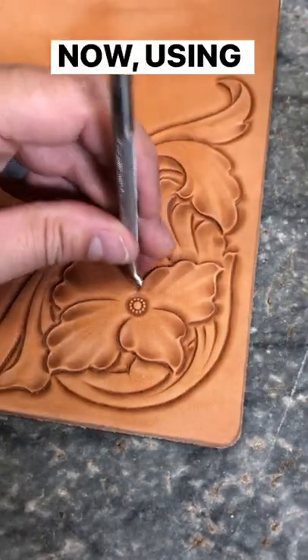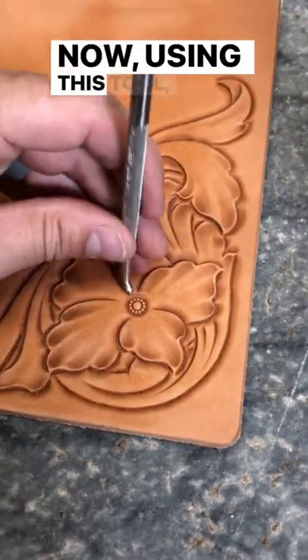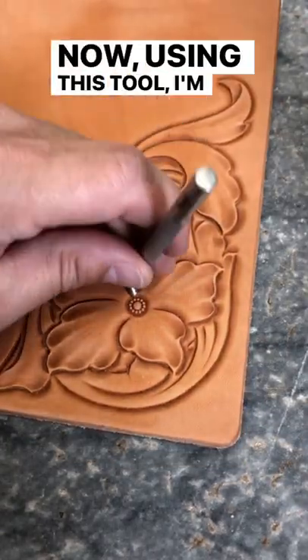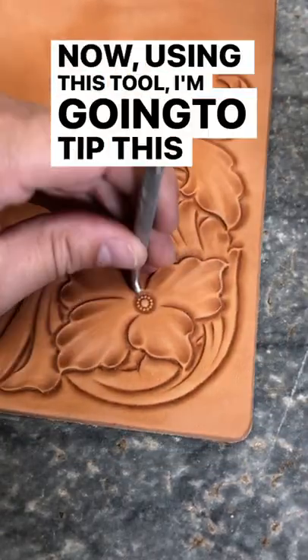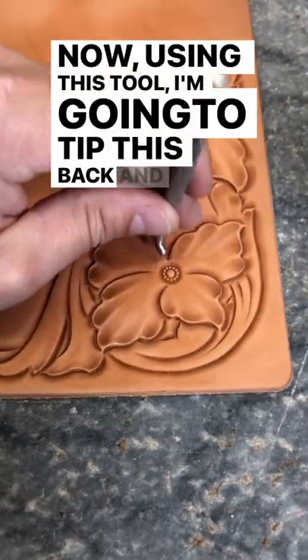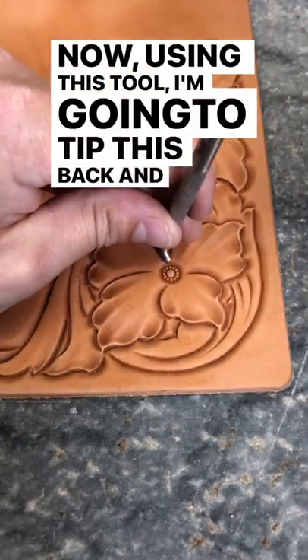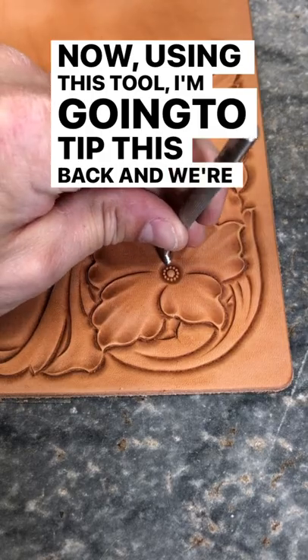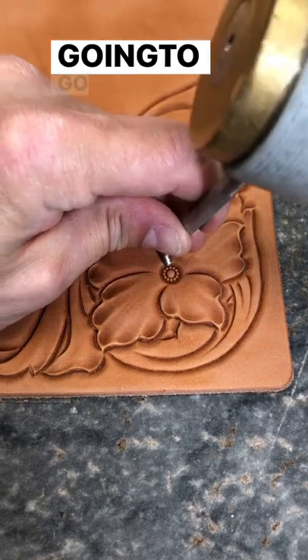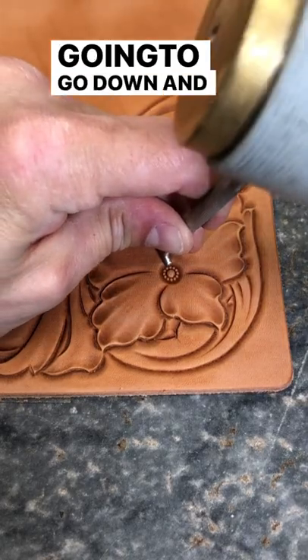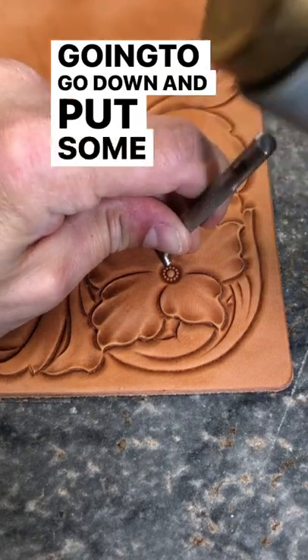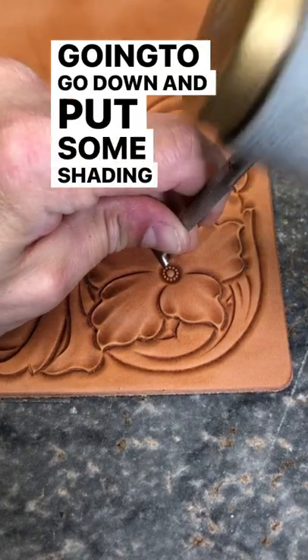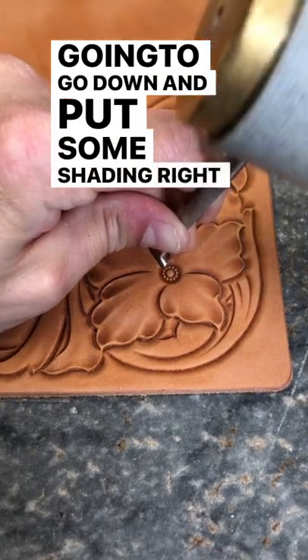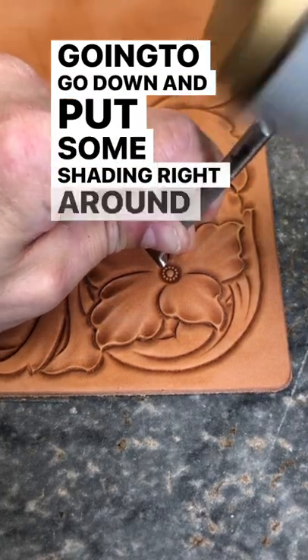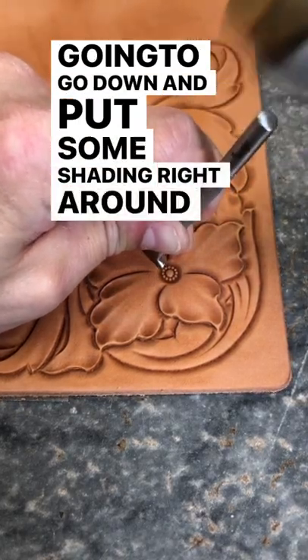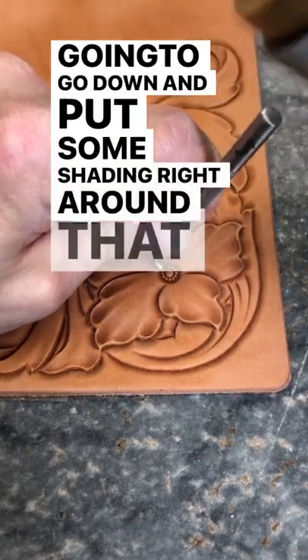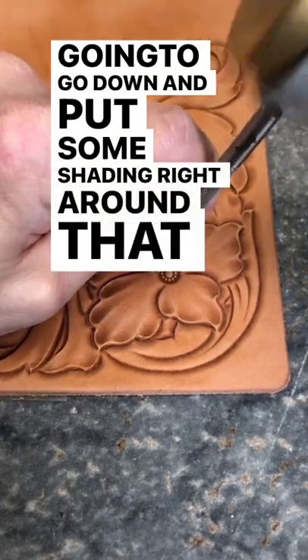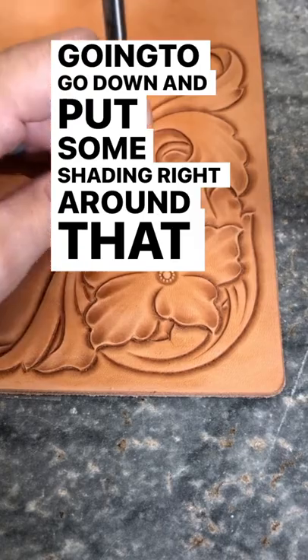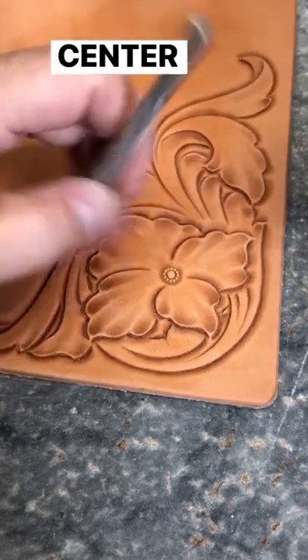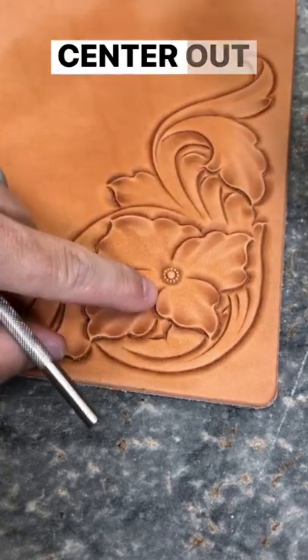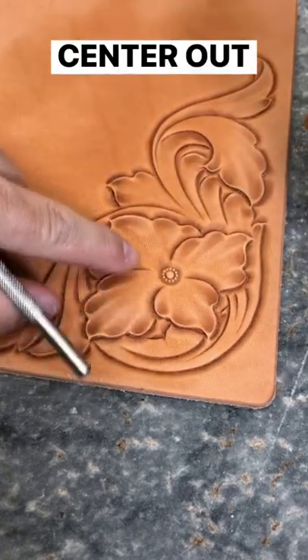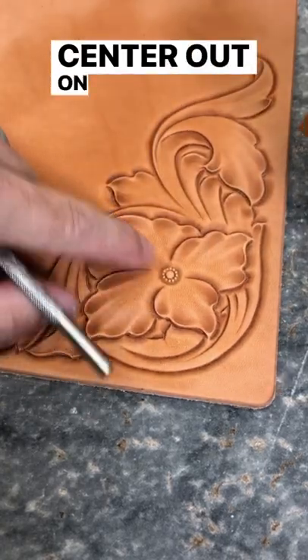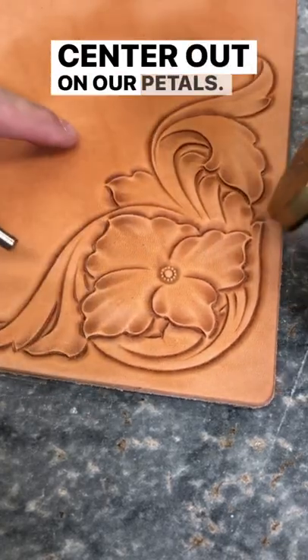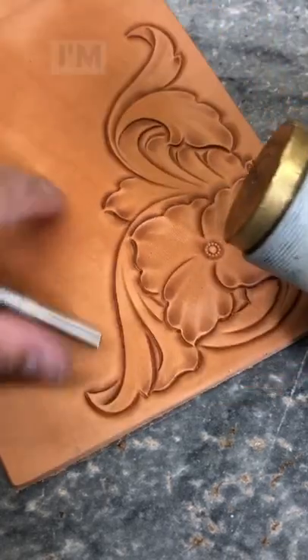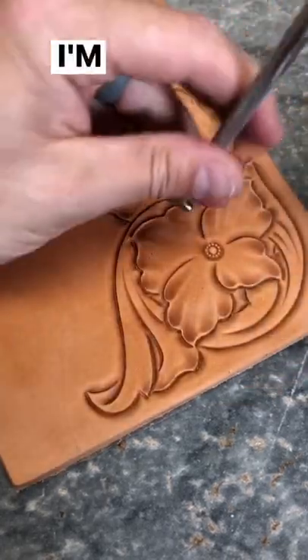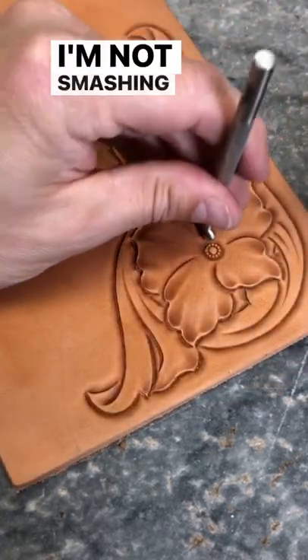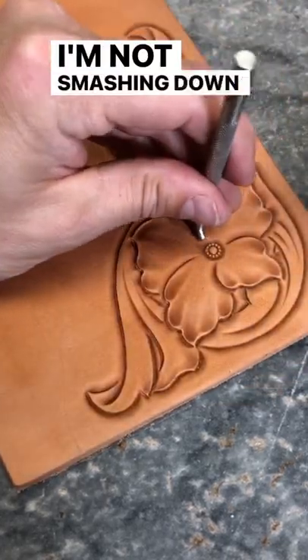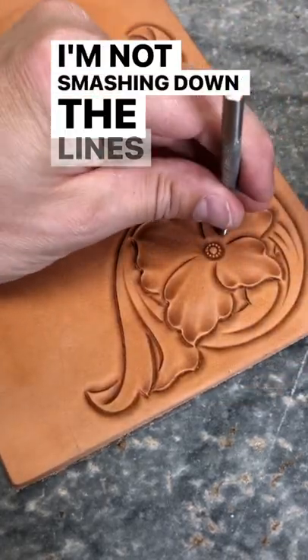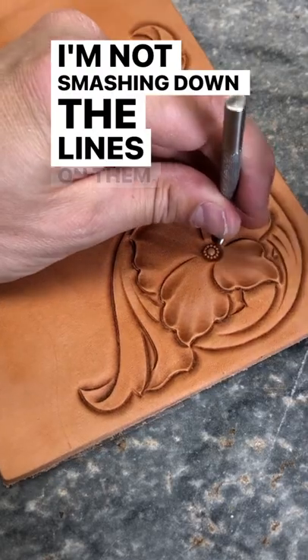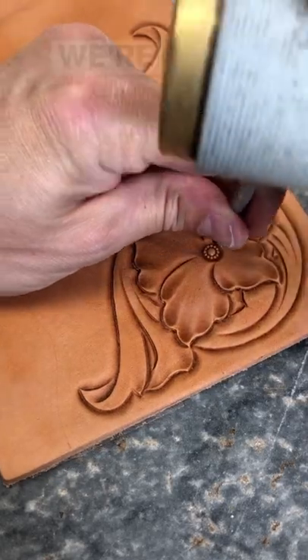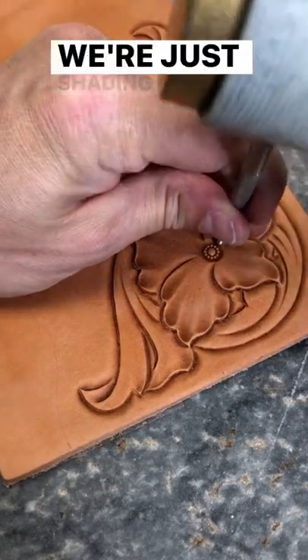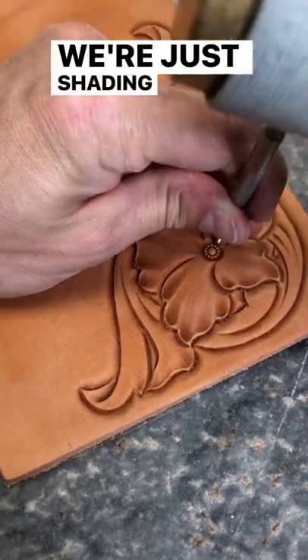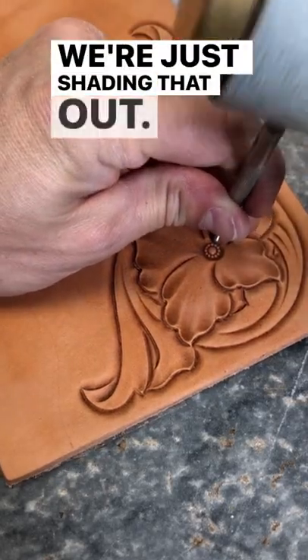Now using this tool, I'm going to tip this back, and we're going to go down and put some shading right around that flower center out on our petals. I'm not smashing down the lines of them — we're just shading that out.